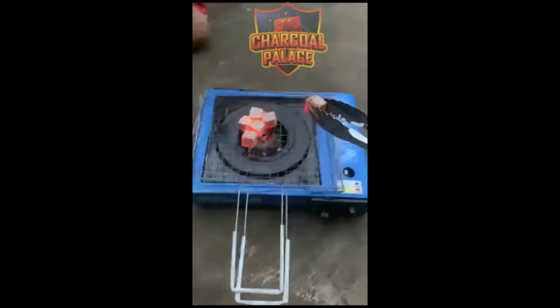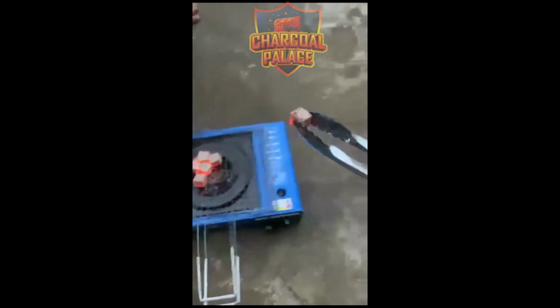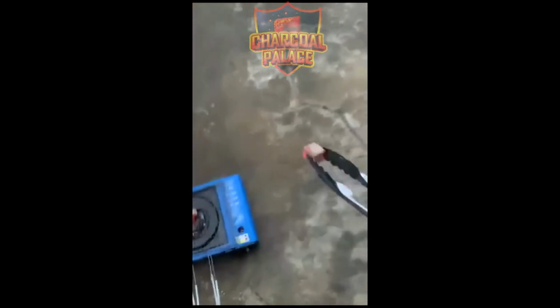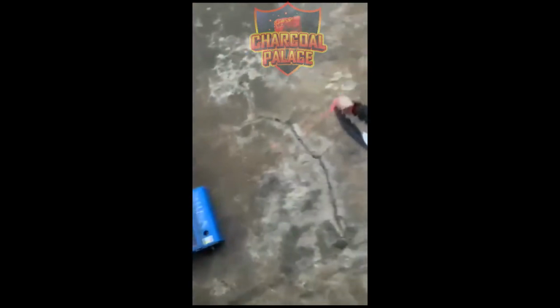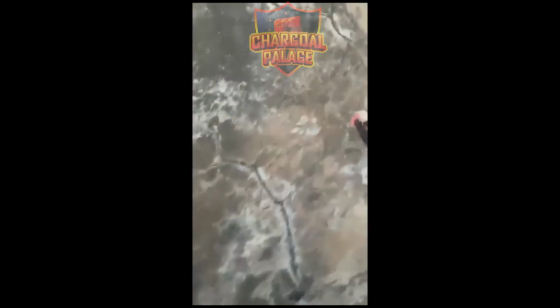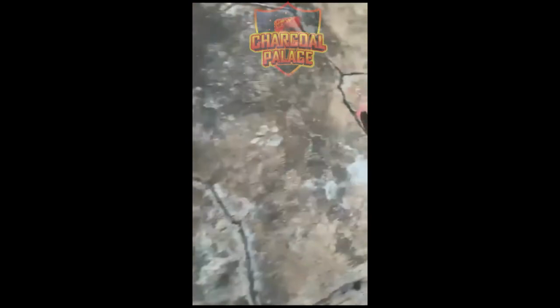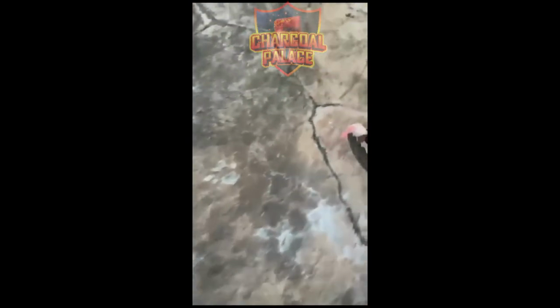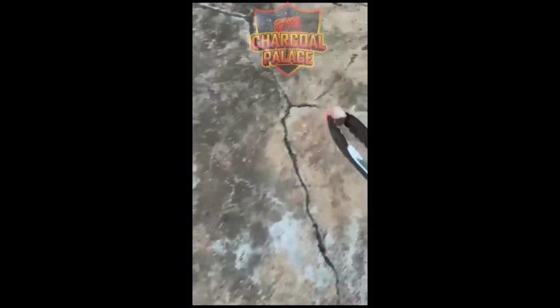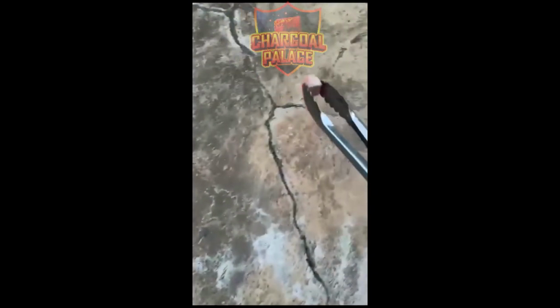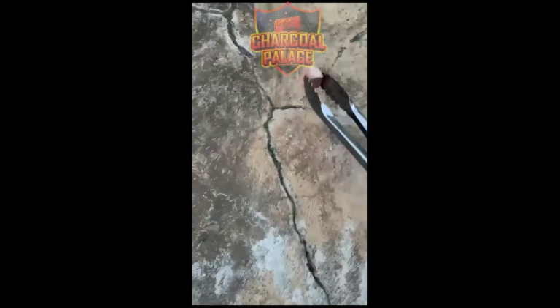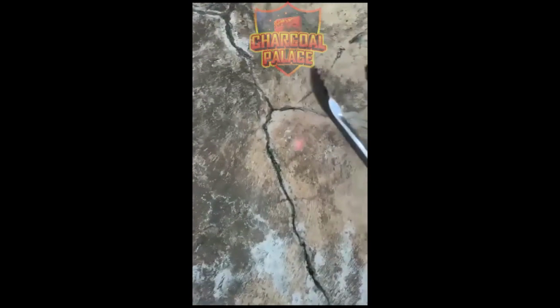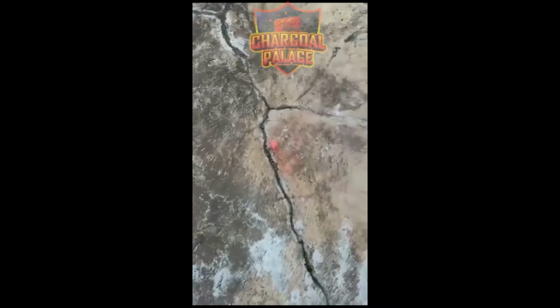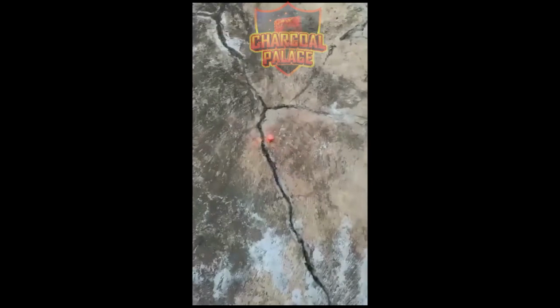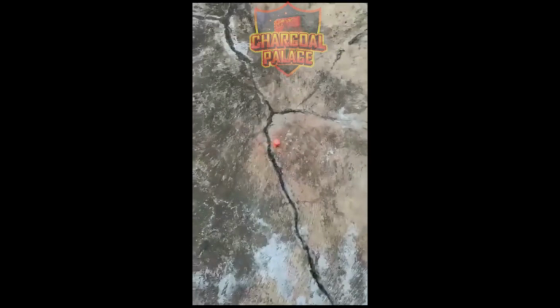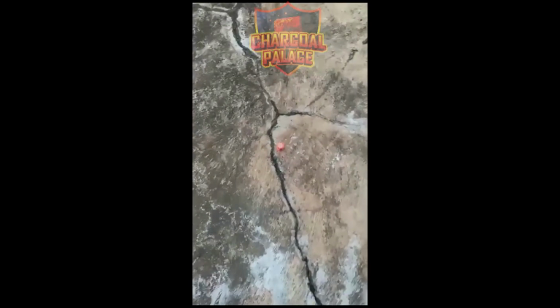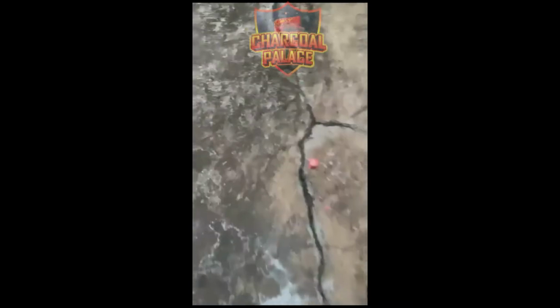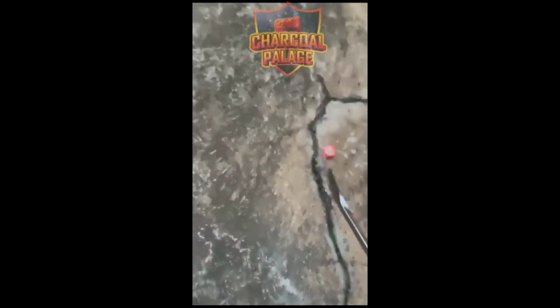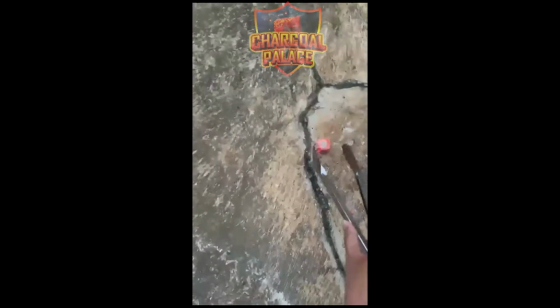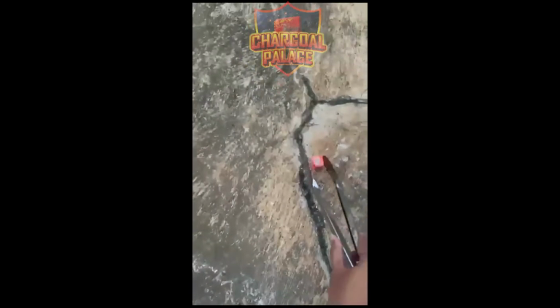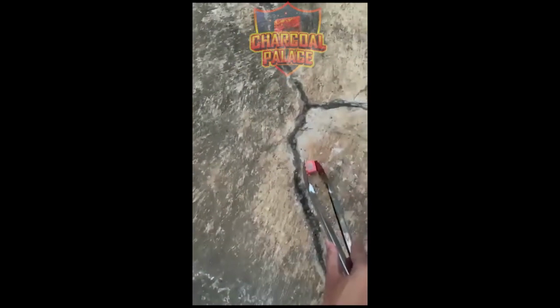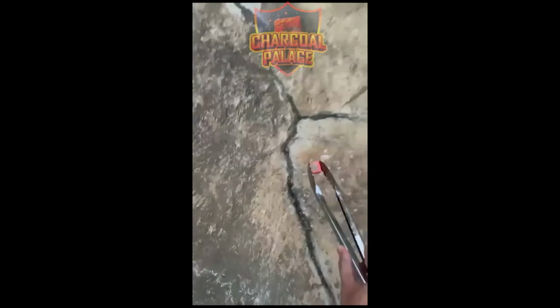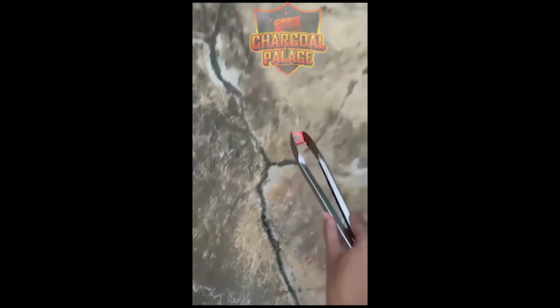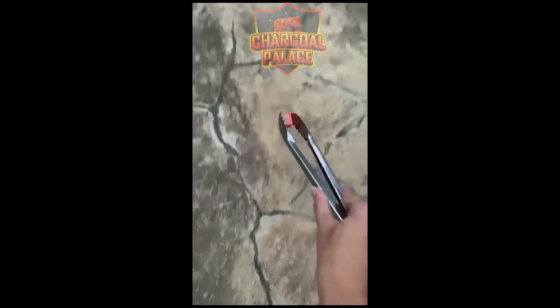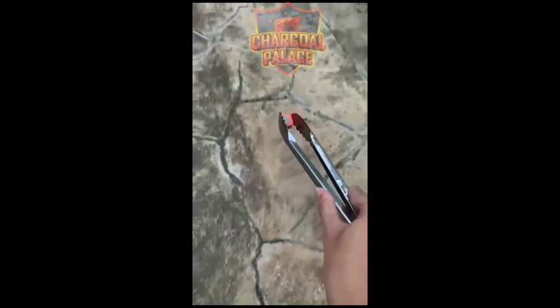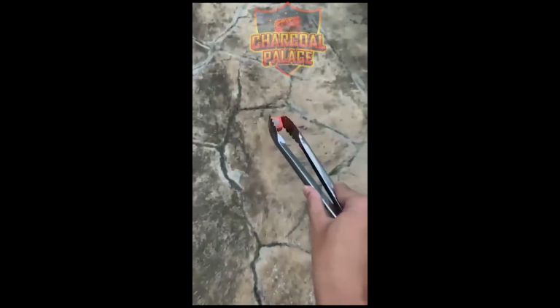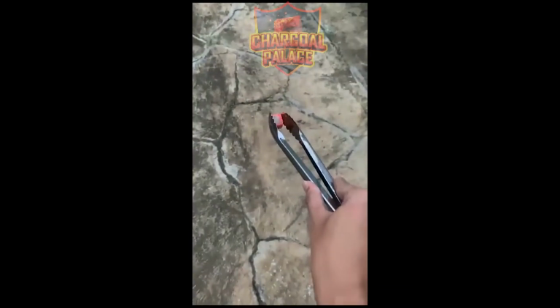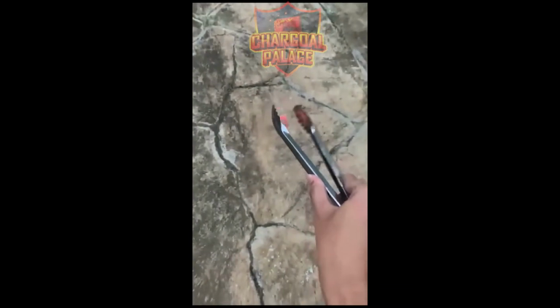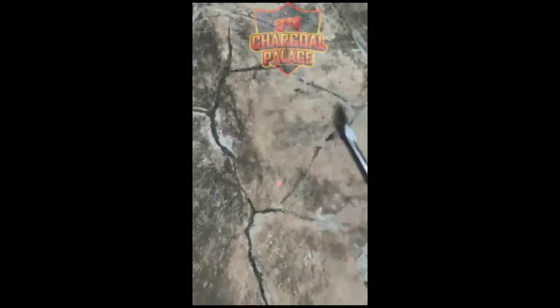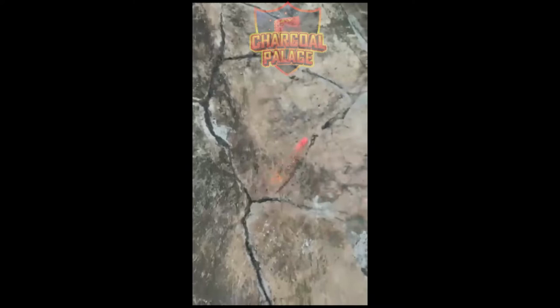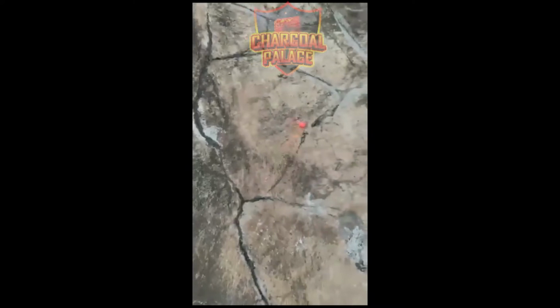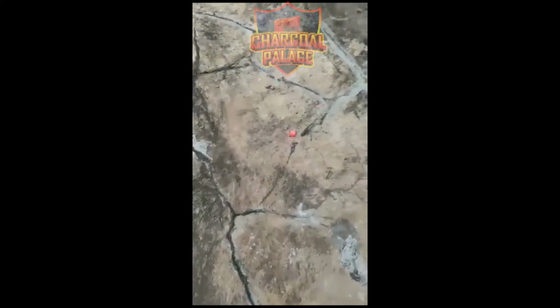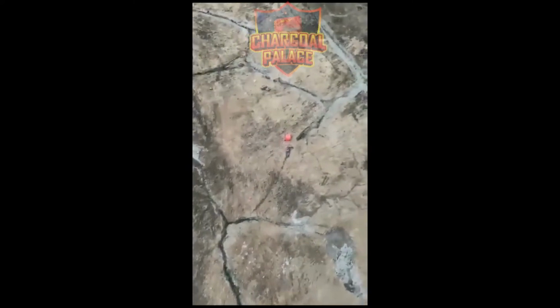Due to the low volatile matter content in the briquettes, our briquettes are of a high strength and do not easily crack or break even after multiple drops.